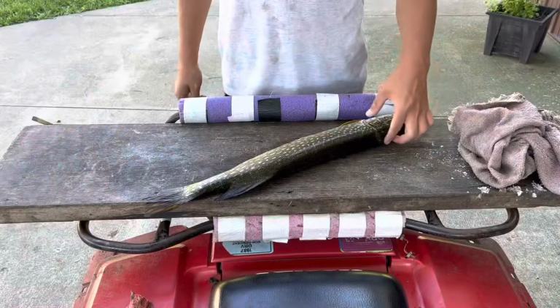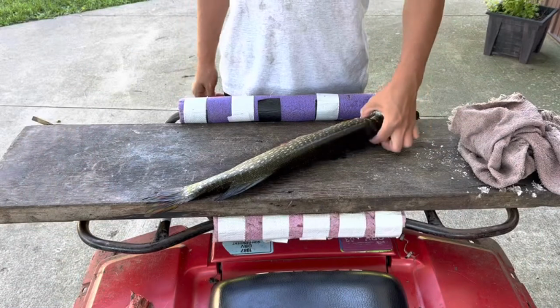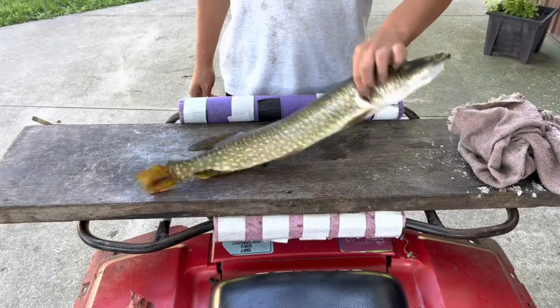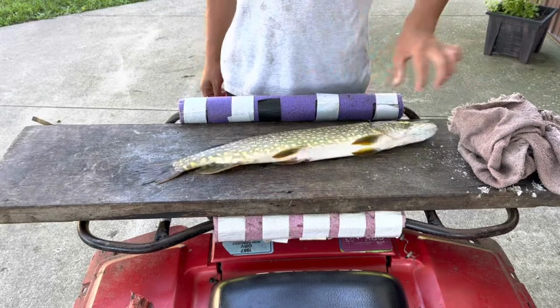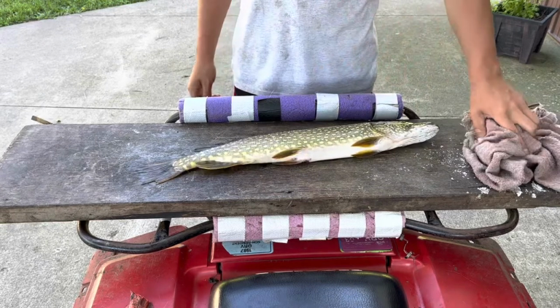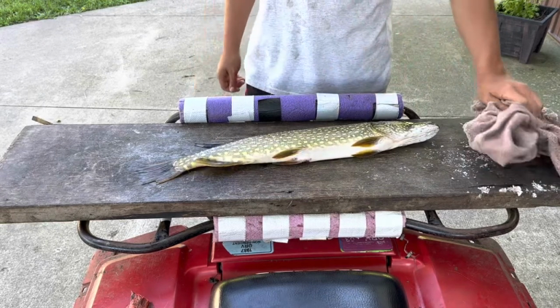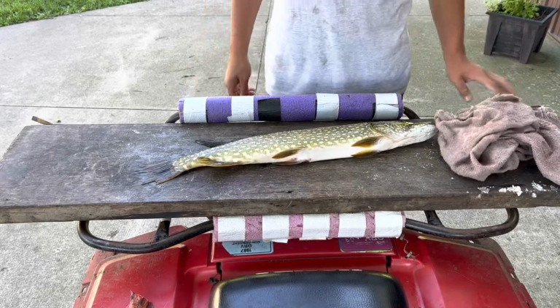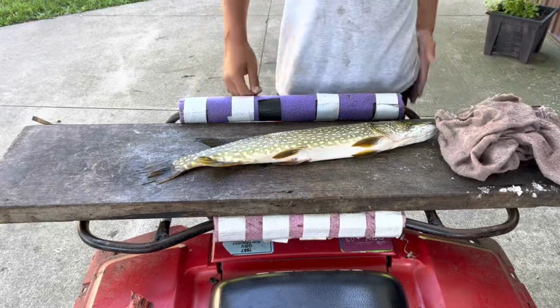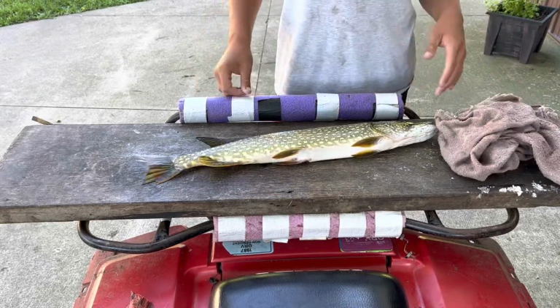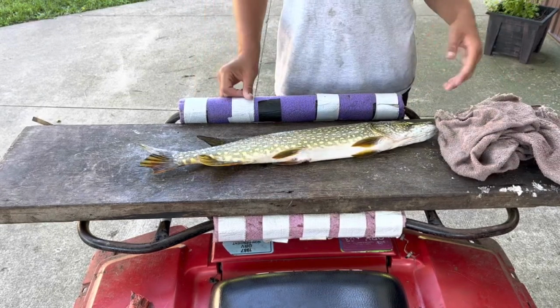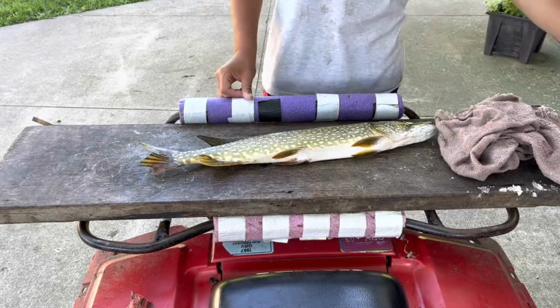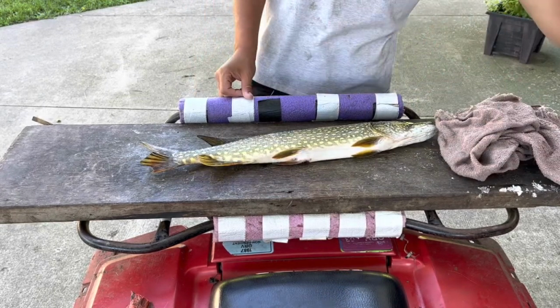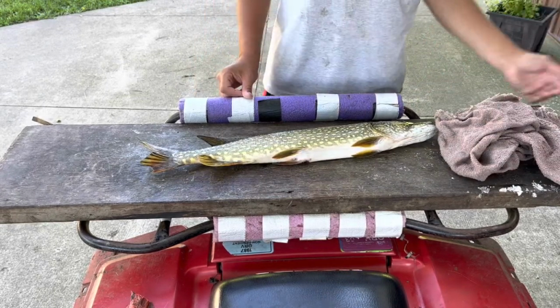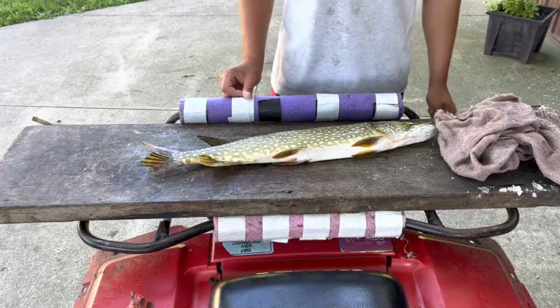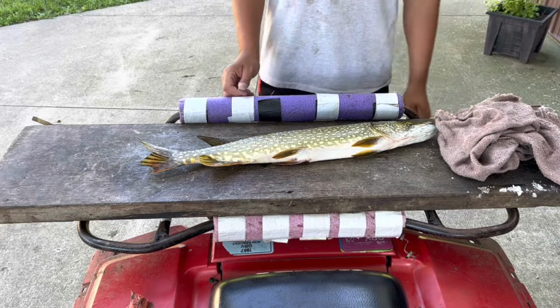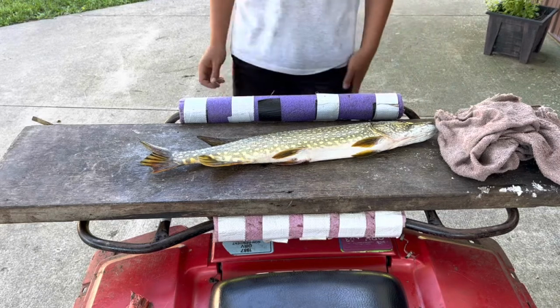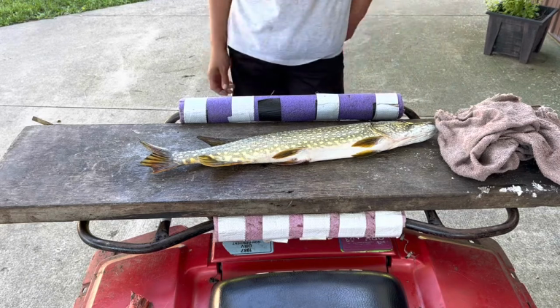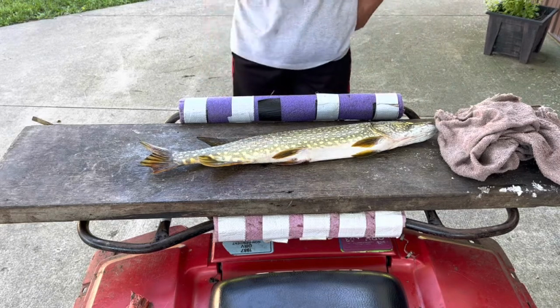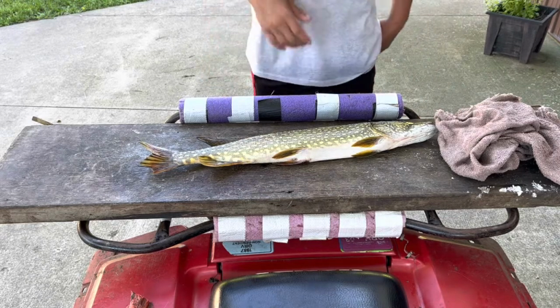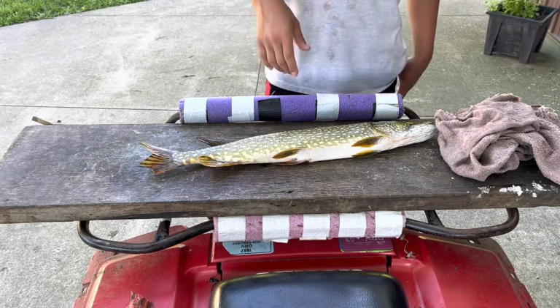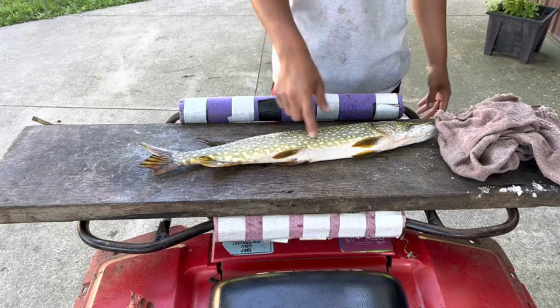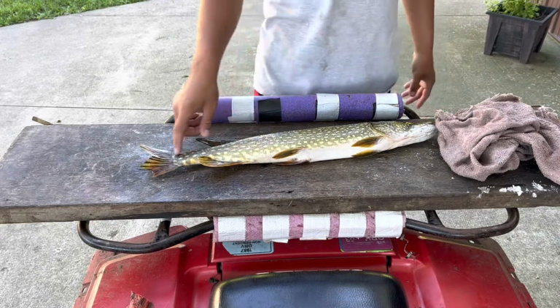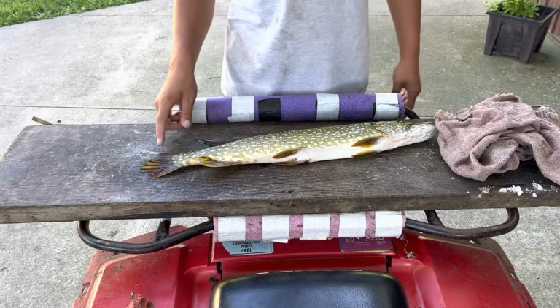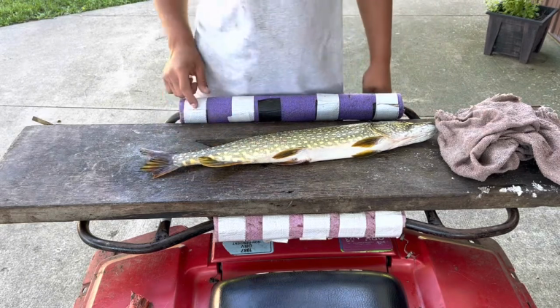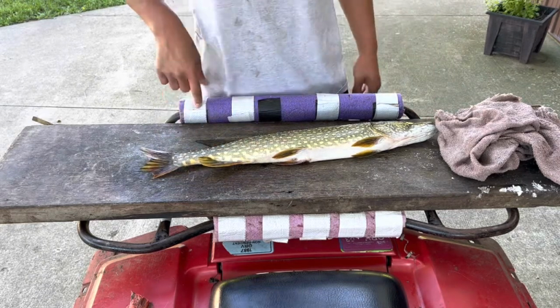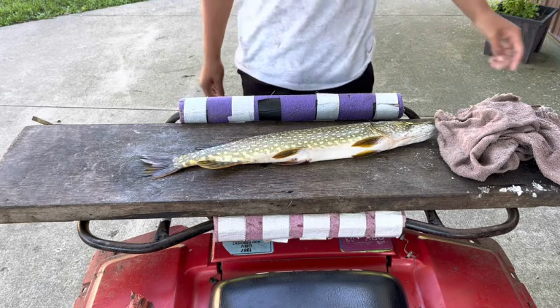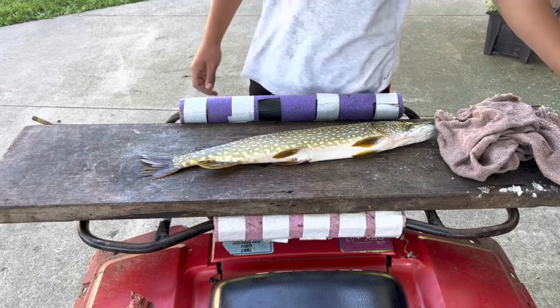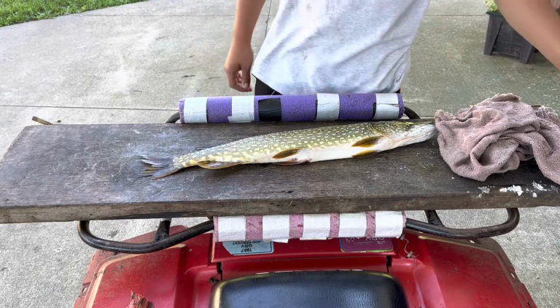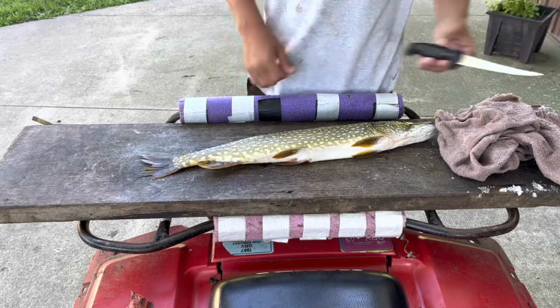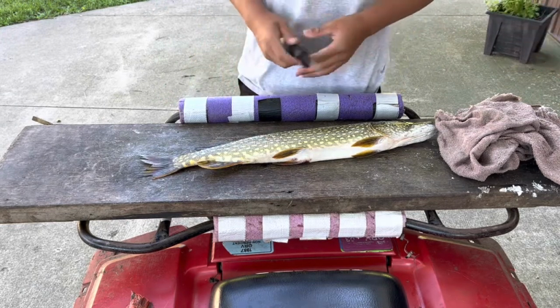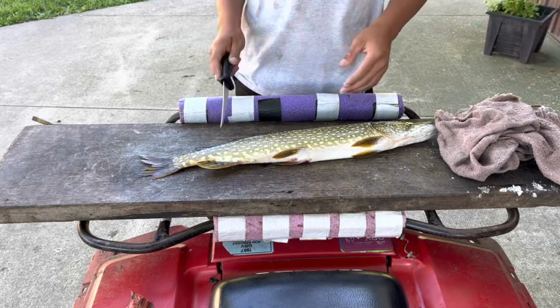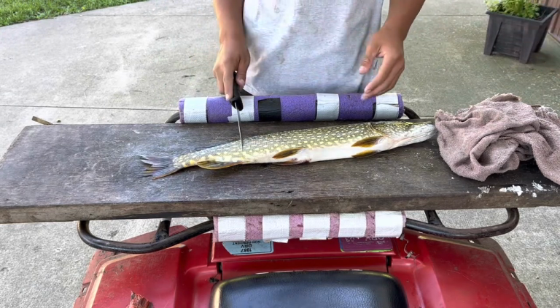We got our pike right here, dispatched. It was a really slow day of pike fishing. We couldn't catch any more besides my dad's 32 and a half inches and this small one that we're going to eat right here. We're going to fillet up this pike here.